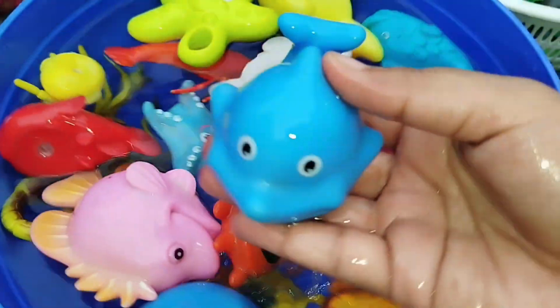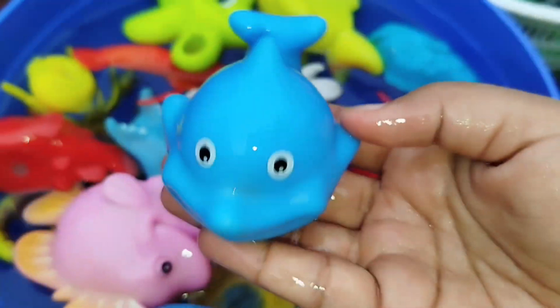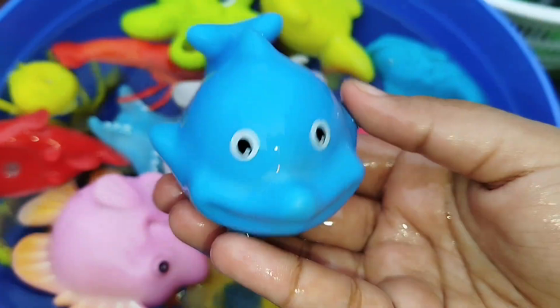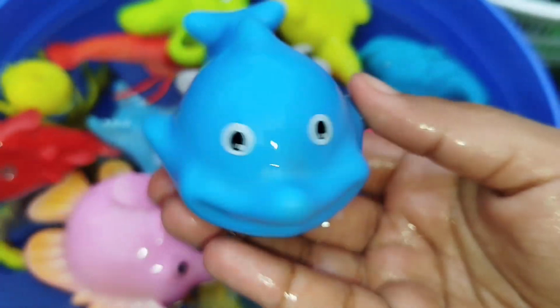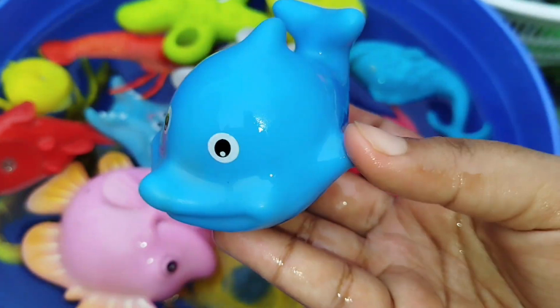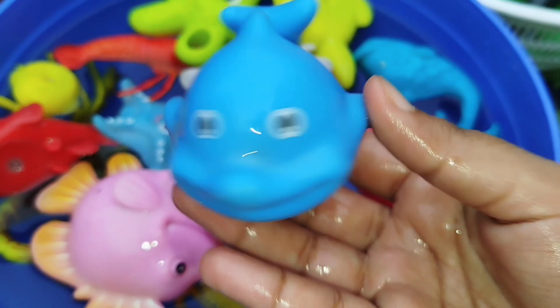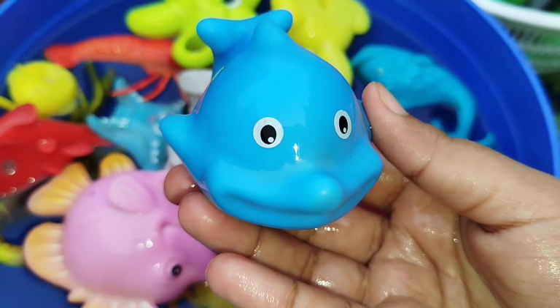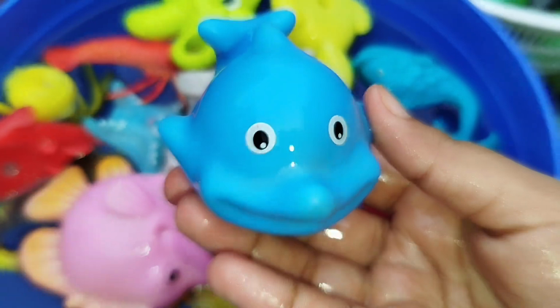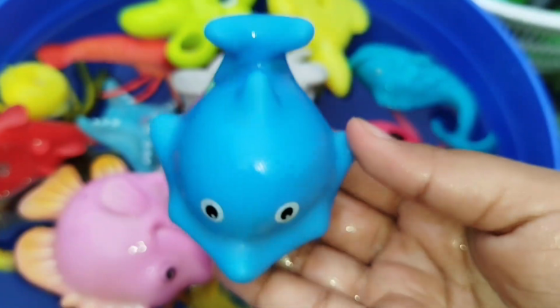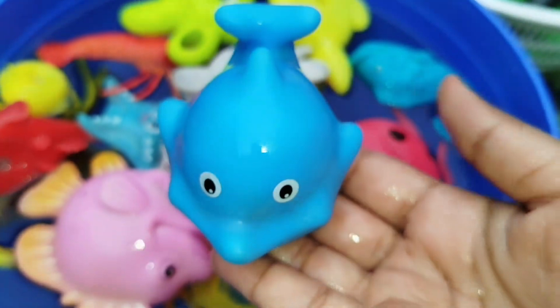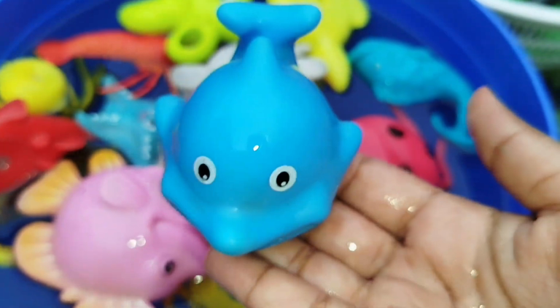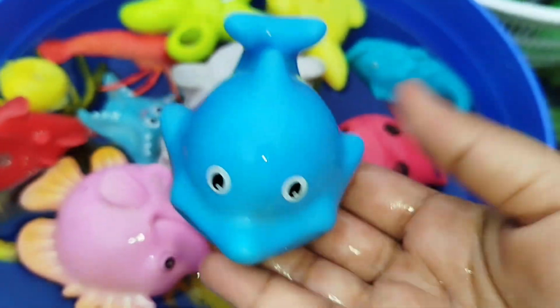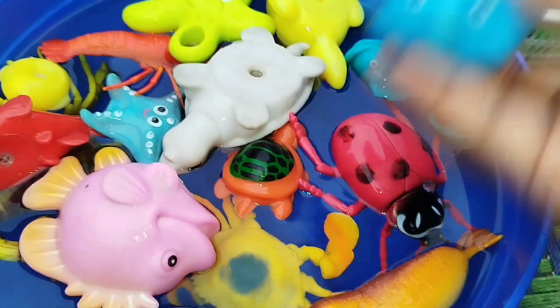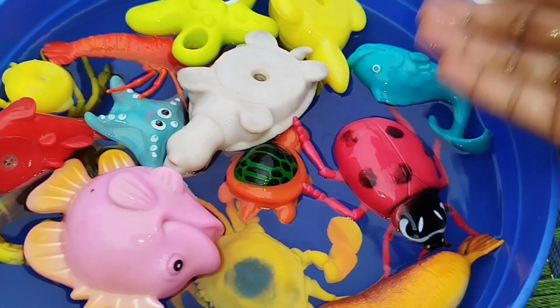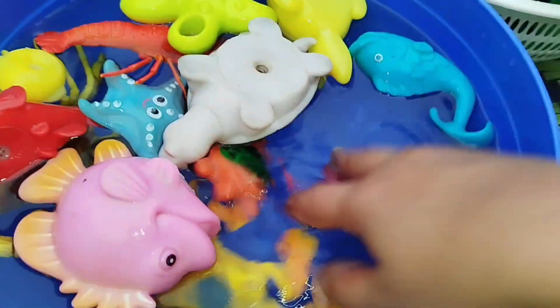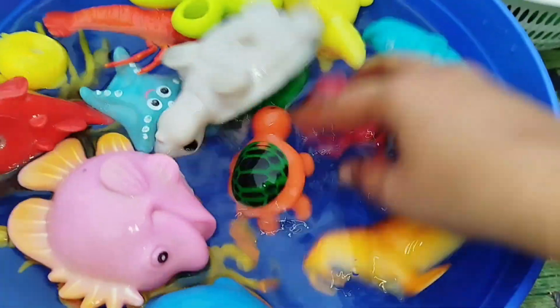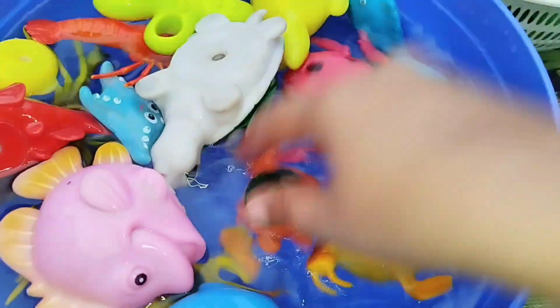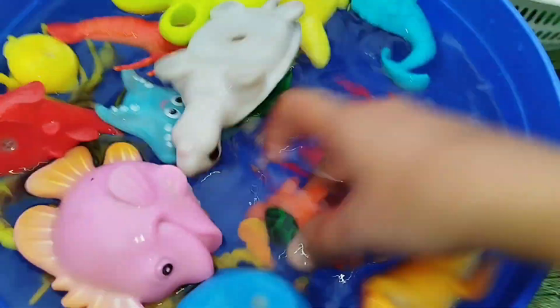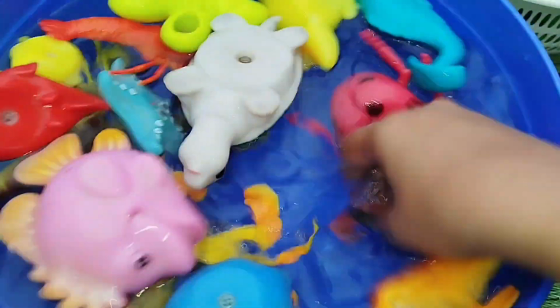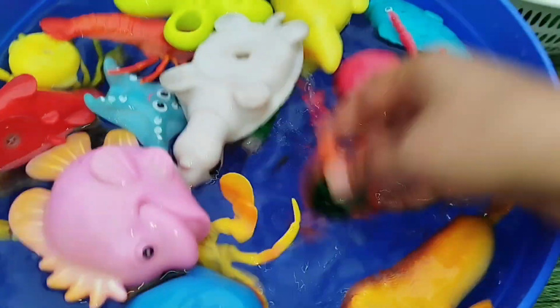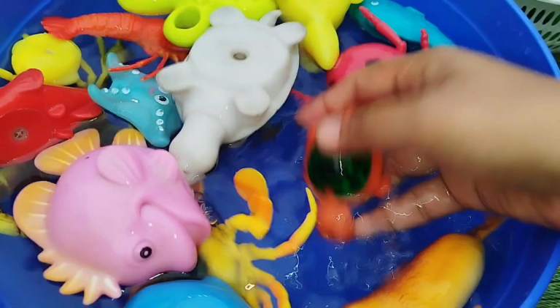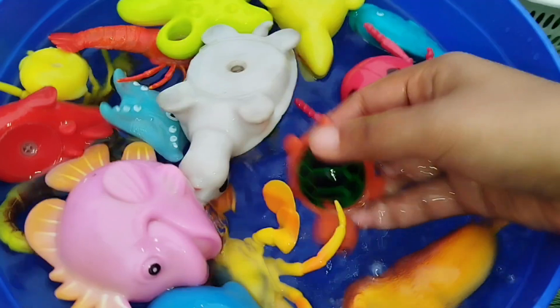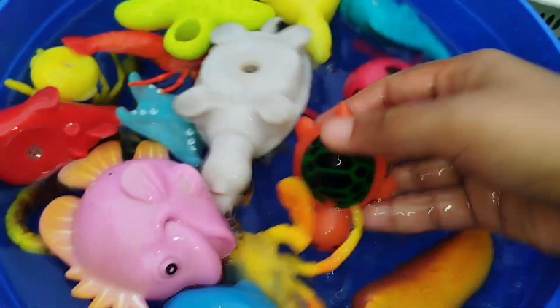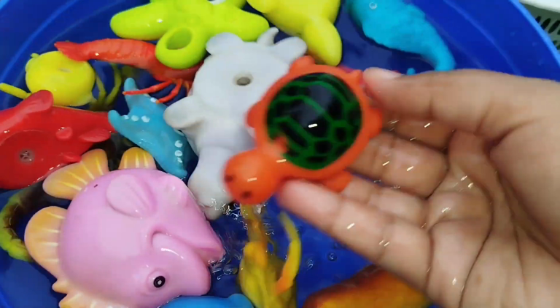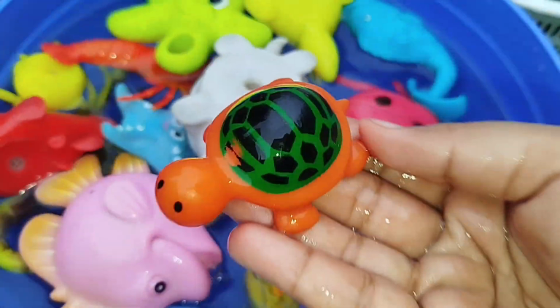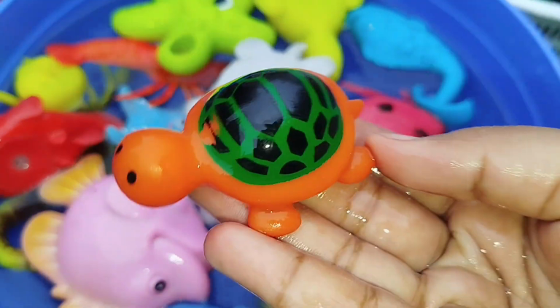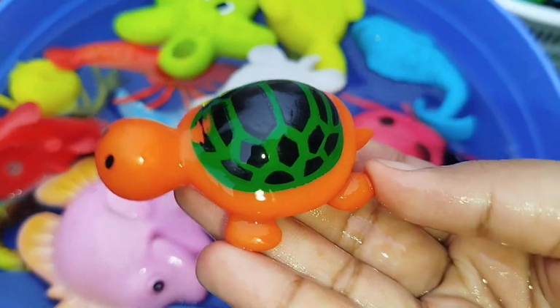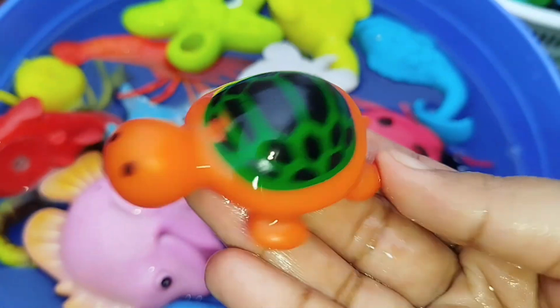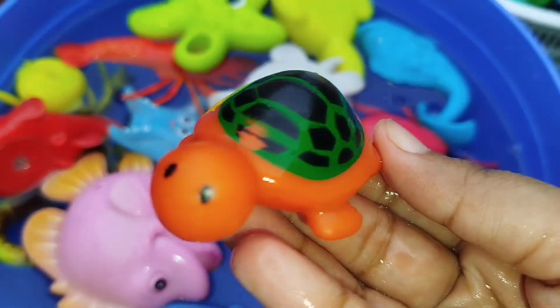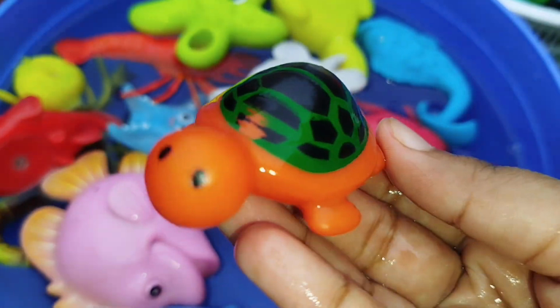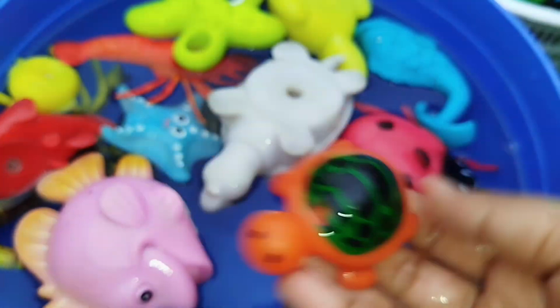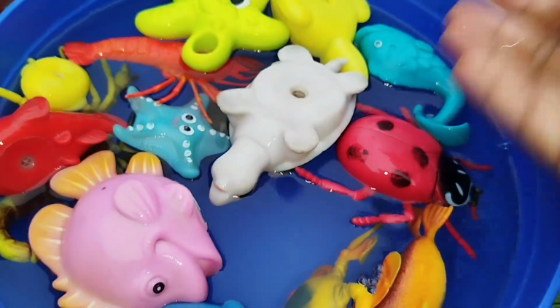The next one is a blue whale. This is a blue whale. A sea turtle. This is a sea turtle.